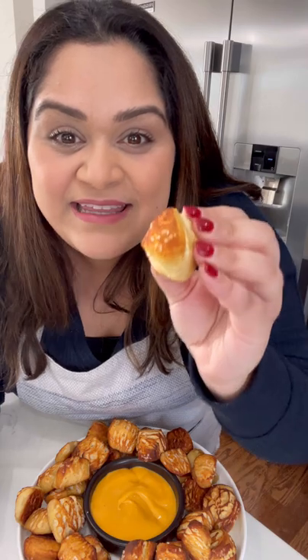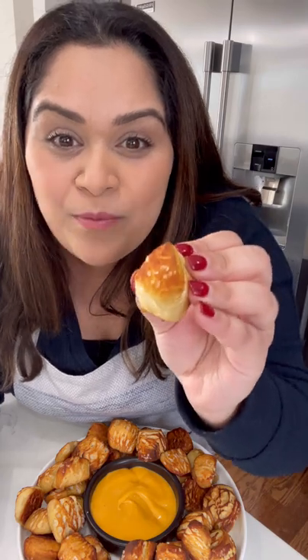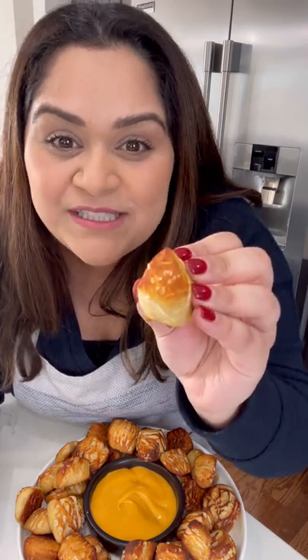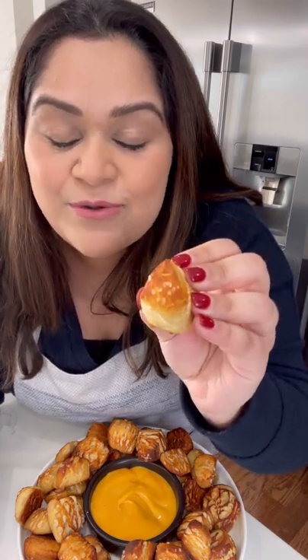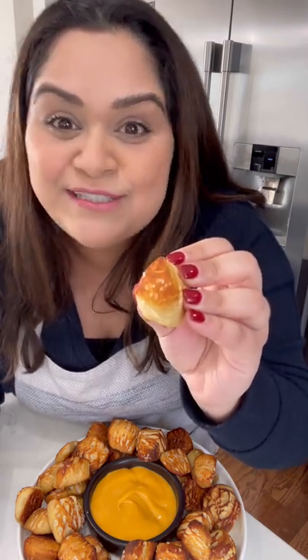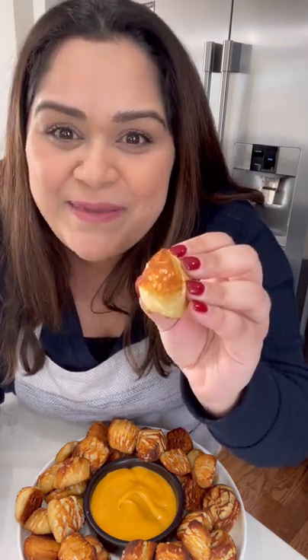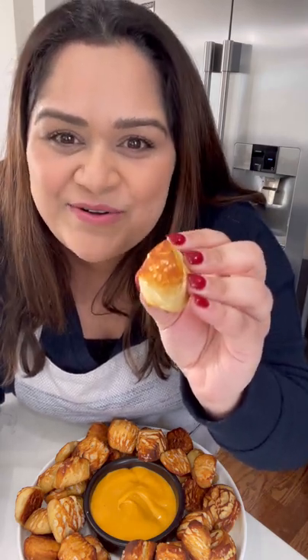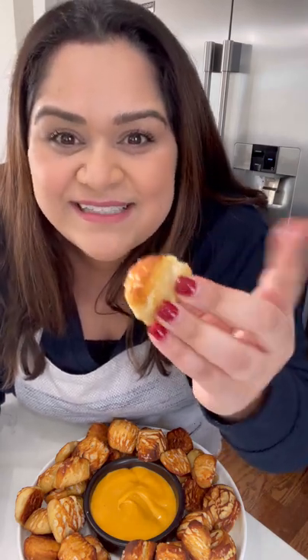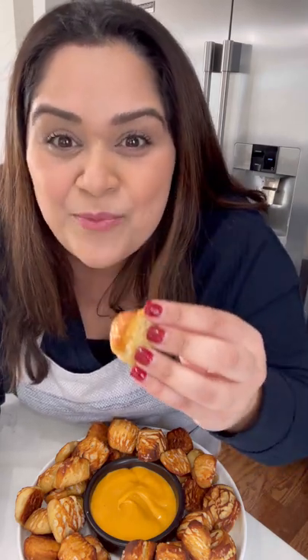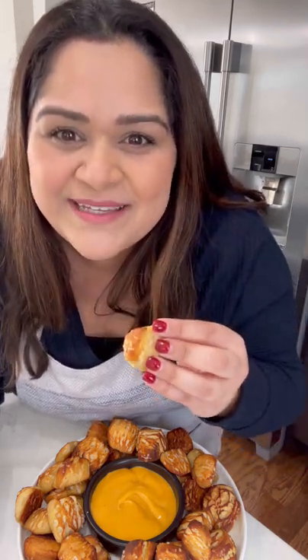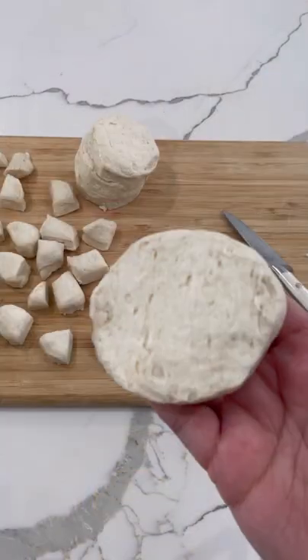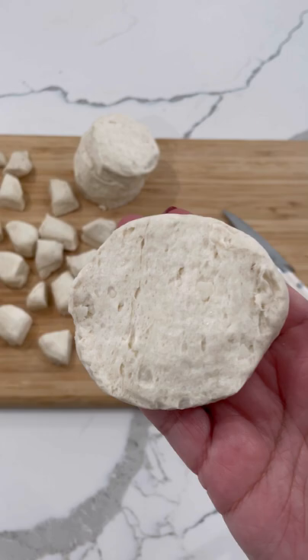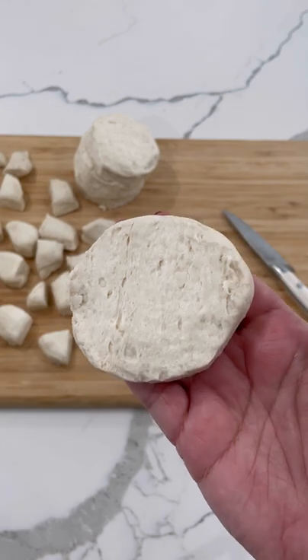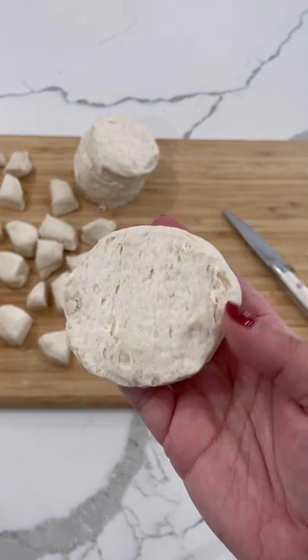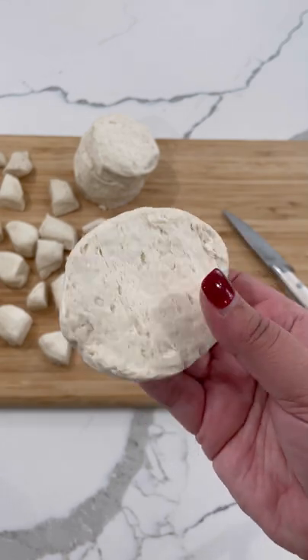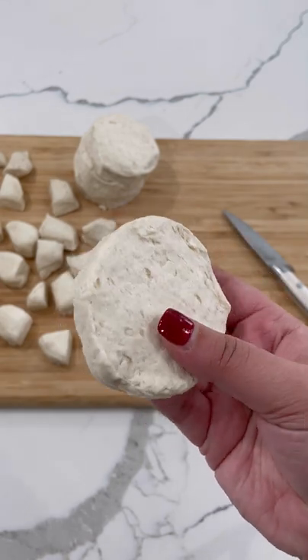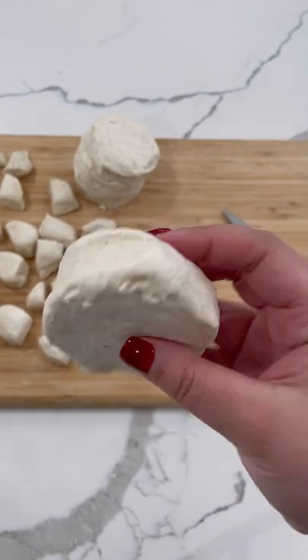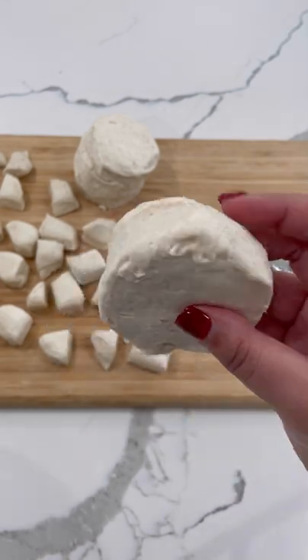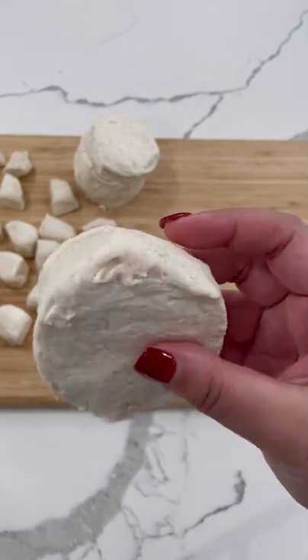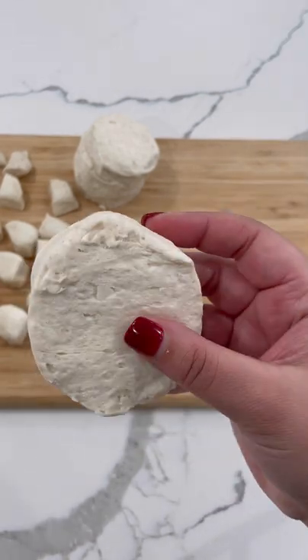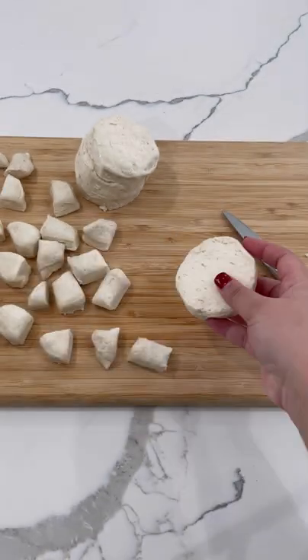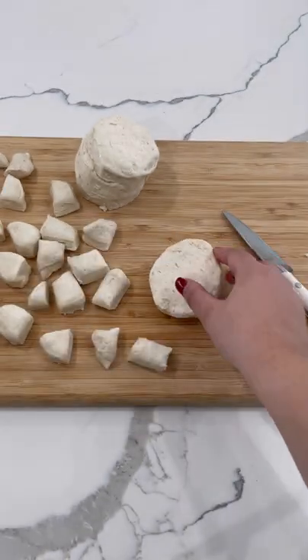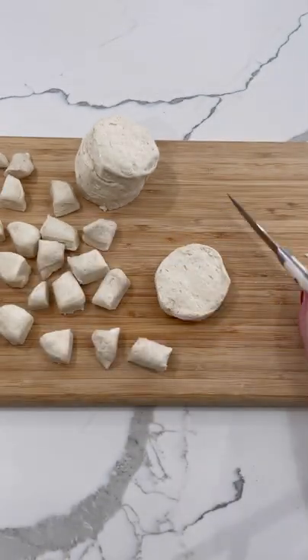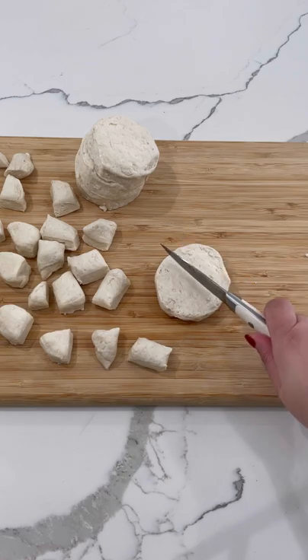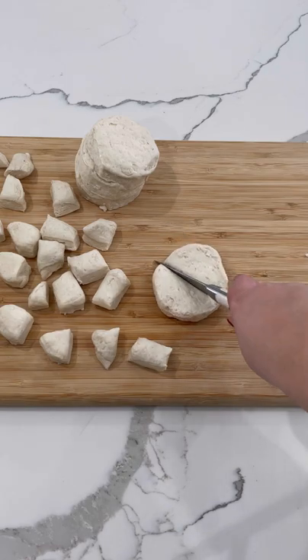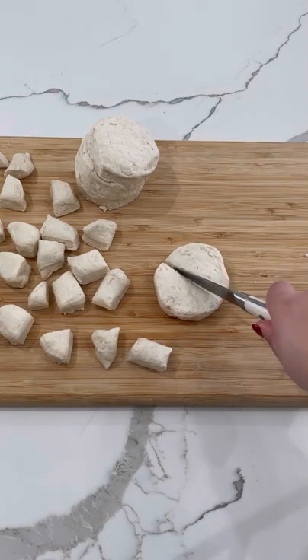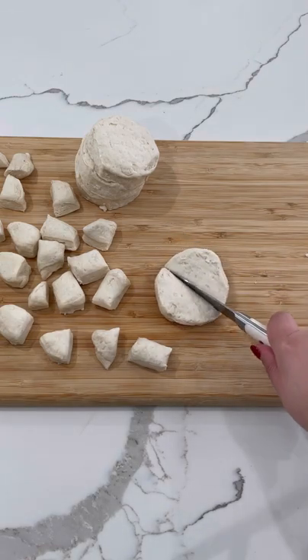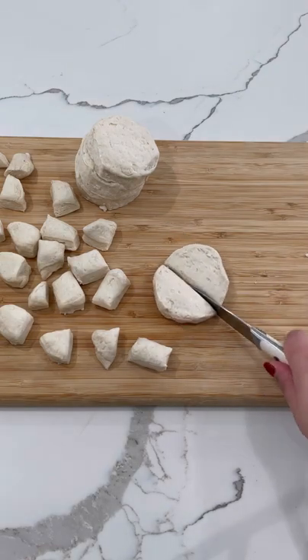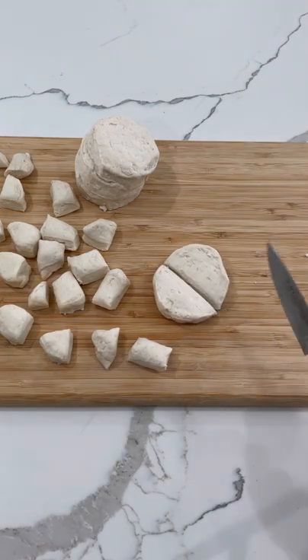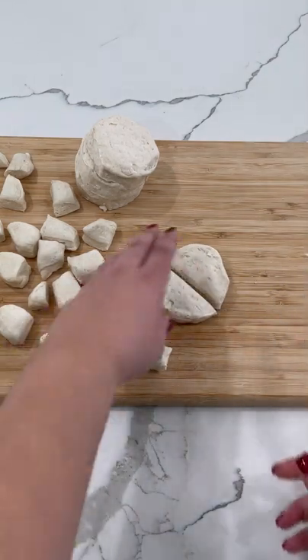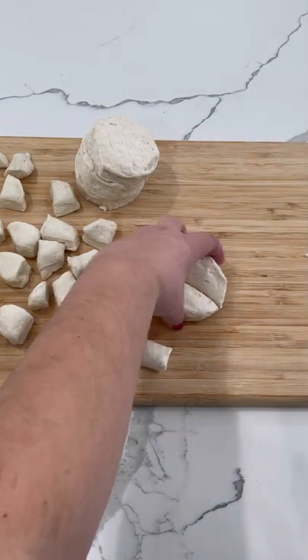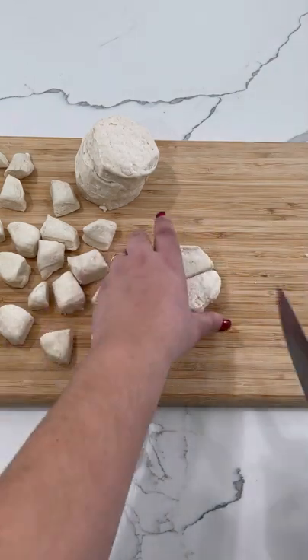These homemade pretzel bites only take two main ingredients. We are using store-bought buttermilk biscuits. Take each buttermilk biscuit and cut it into six individual pieces.